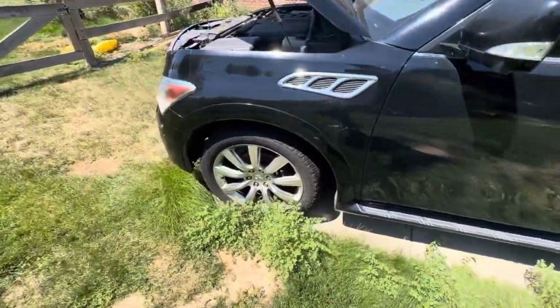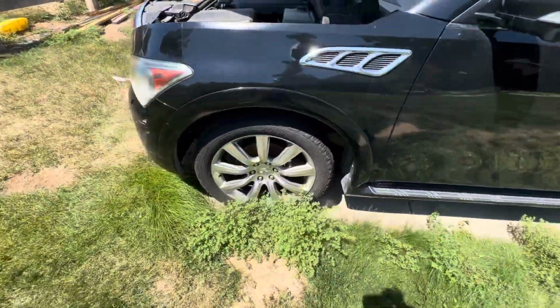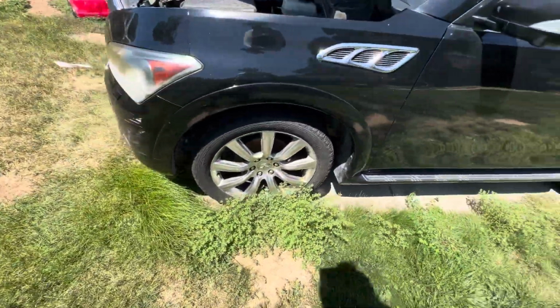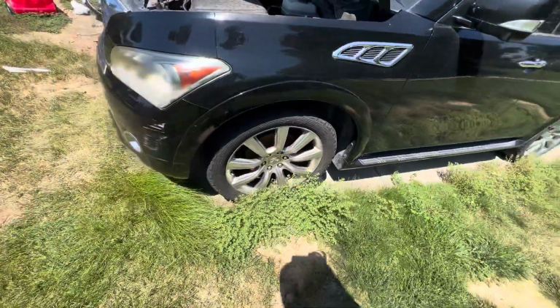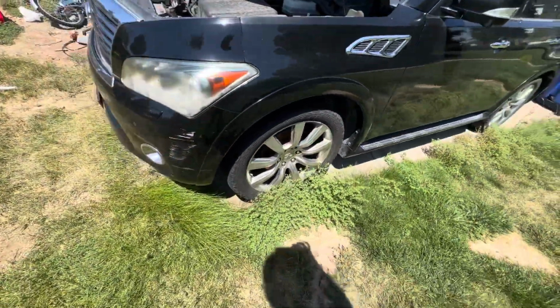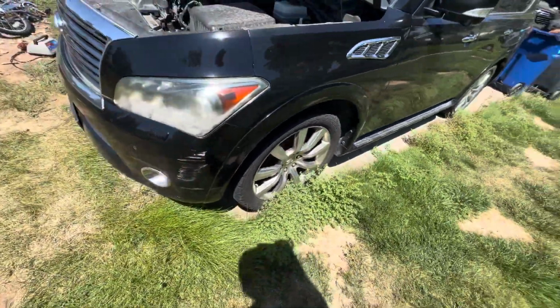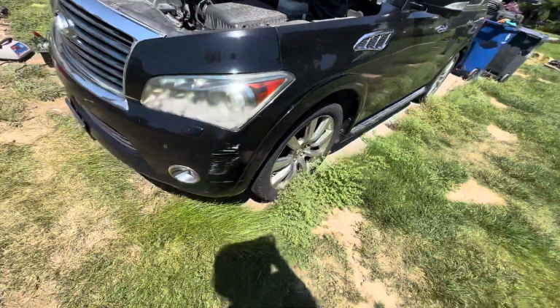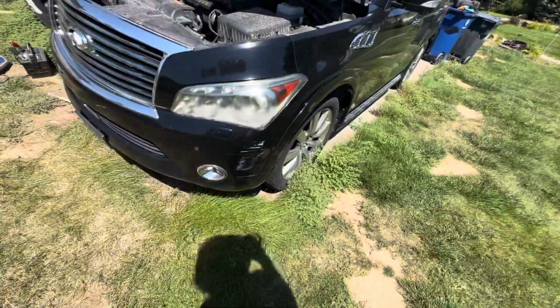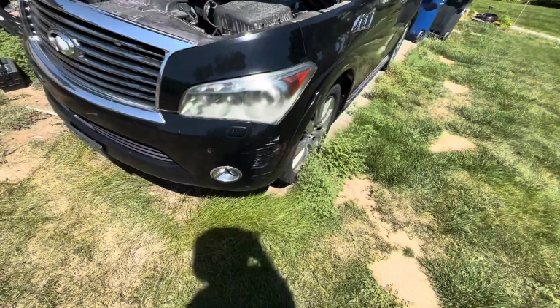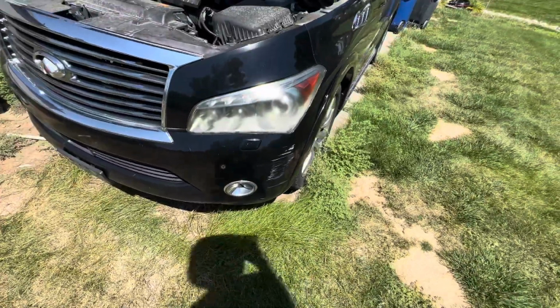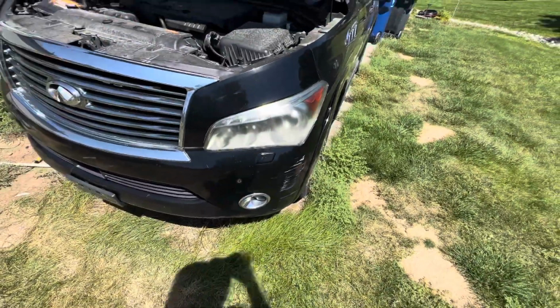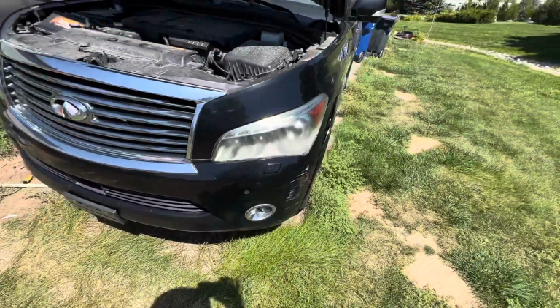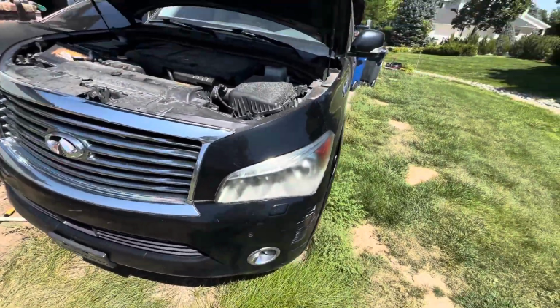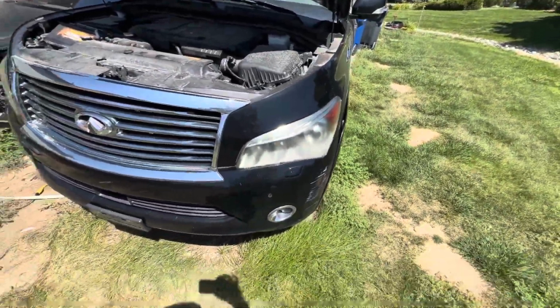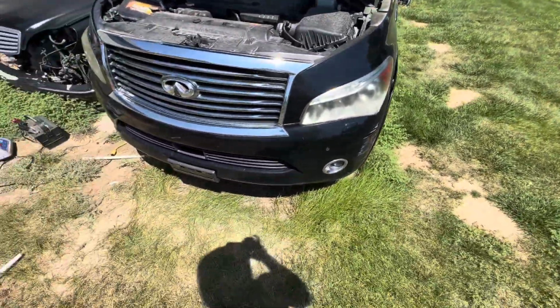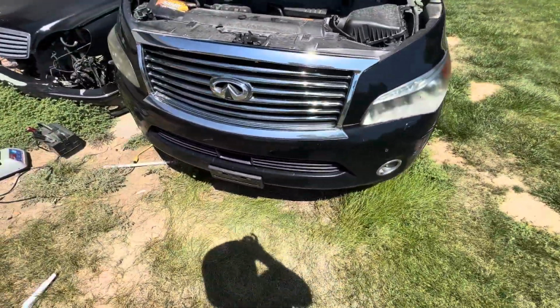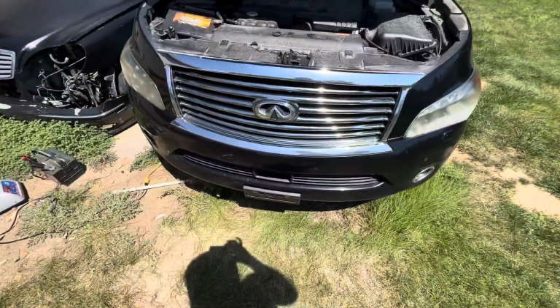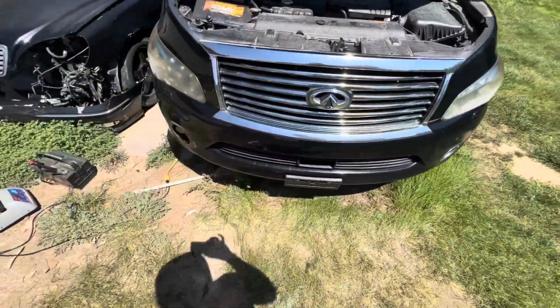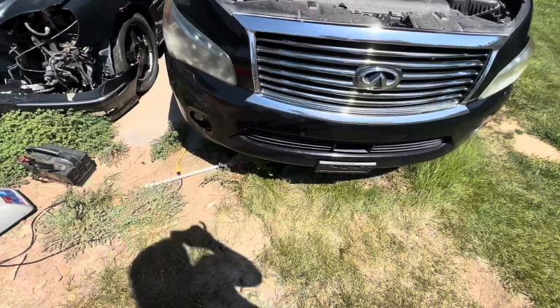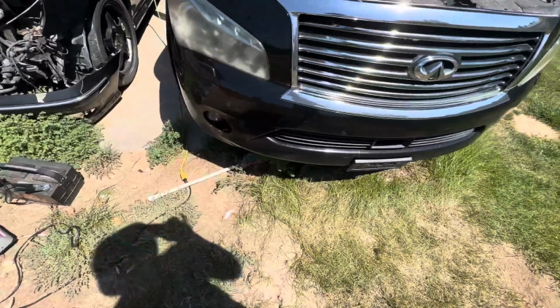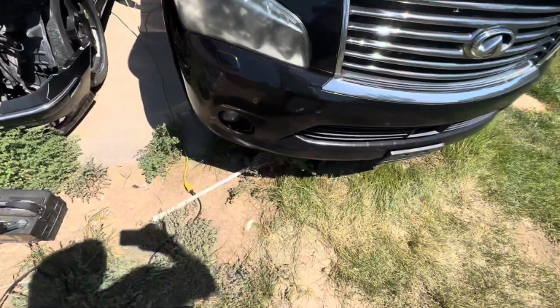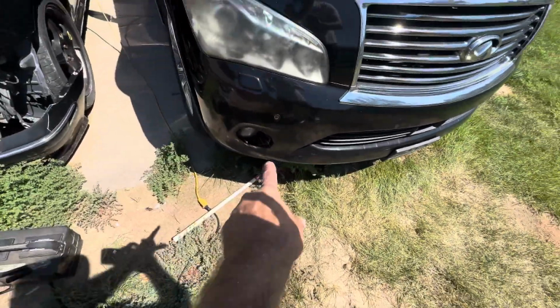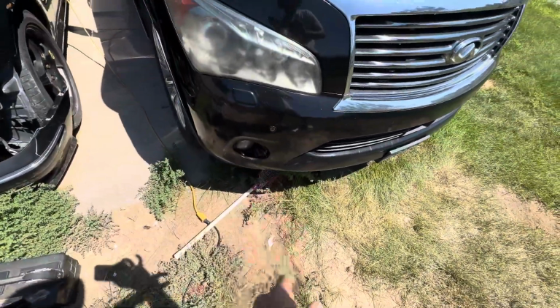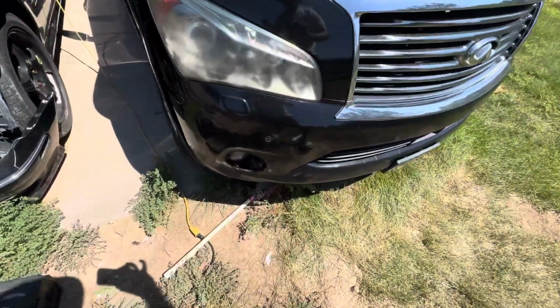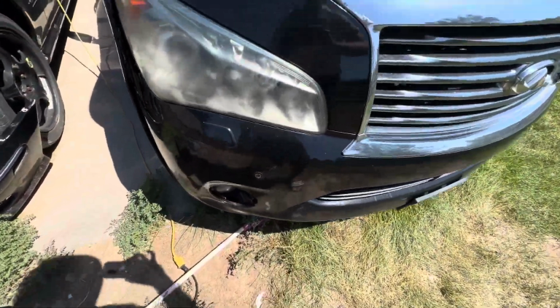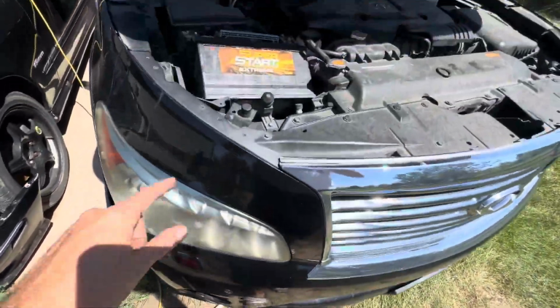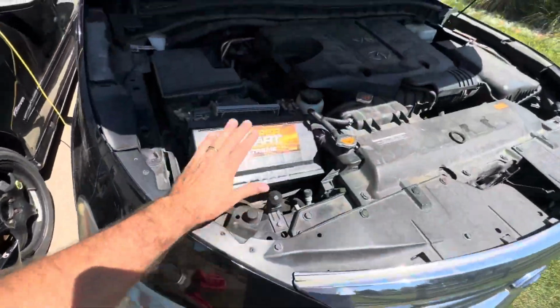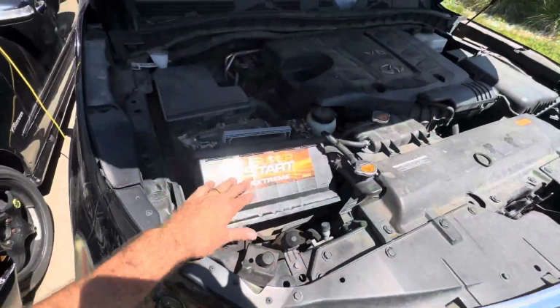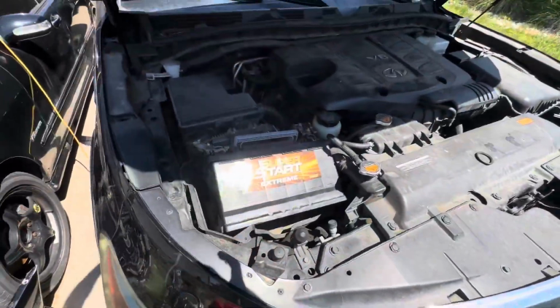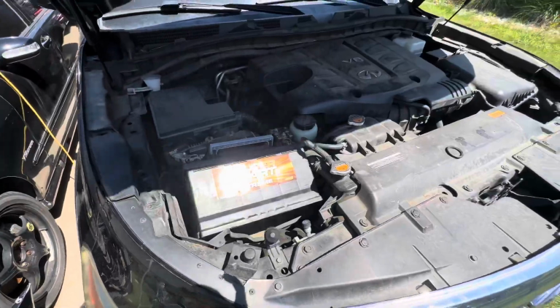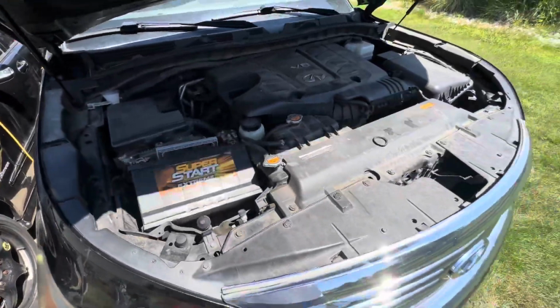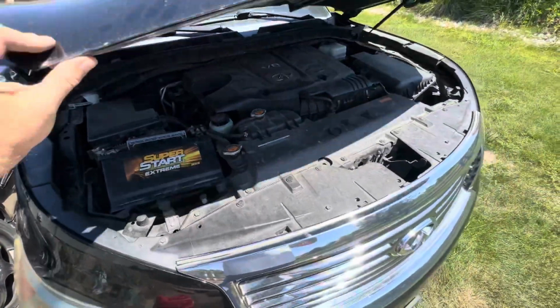Tires are in good shape — they're big 22s. It's got some scuffing on the bumper, the headlights are kind of foggy, and it's missing the trim around that fog light. It needs a new battery, but that will not be coming with the truck.